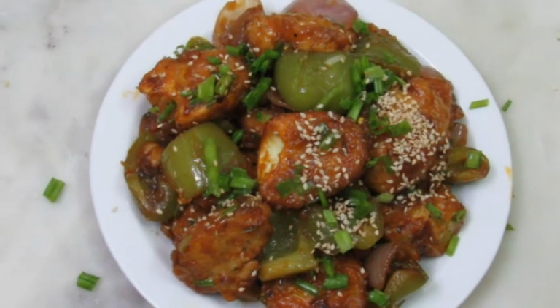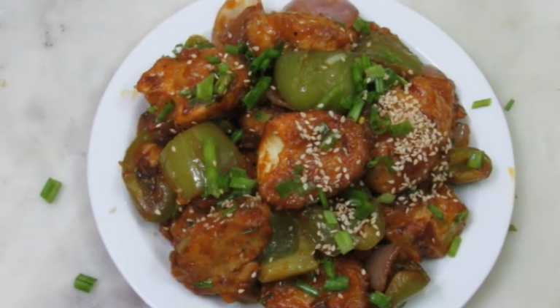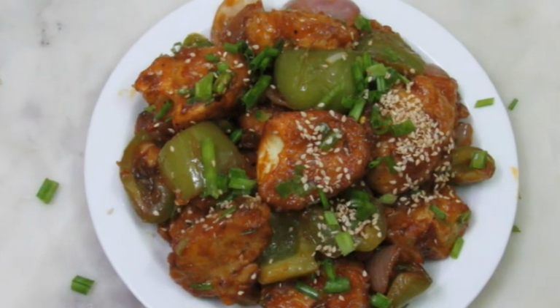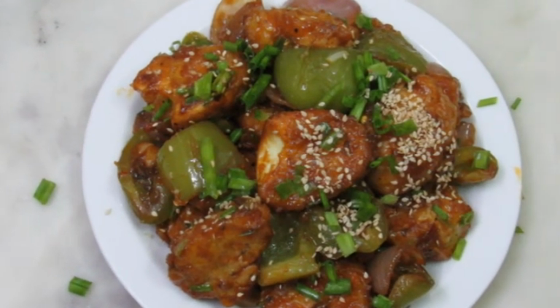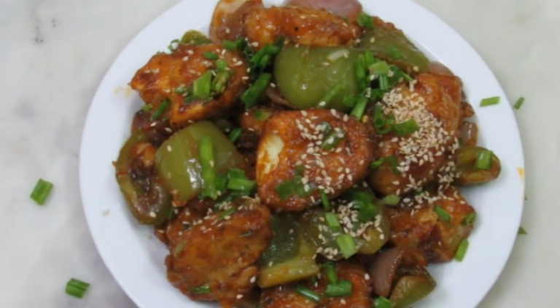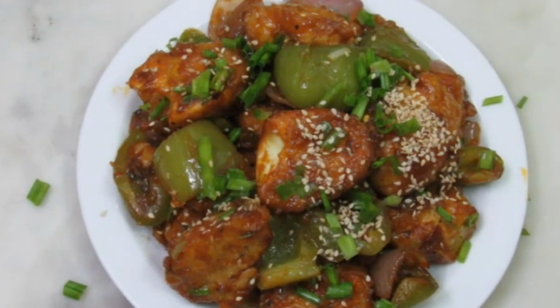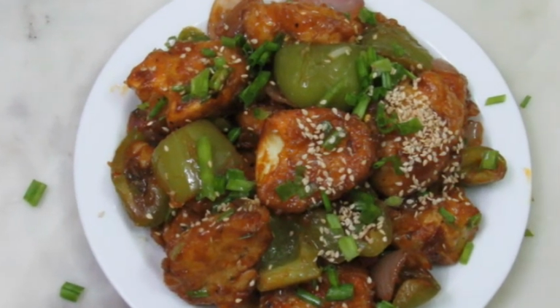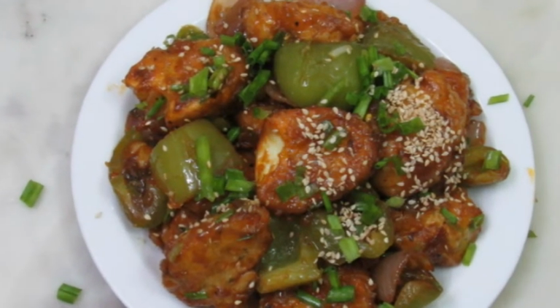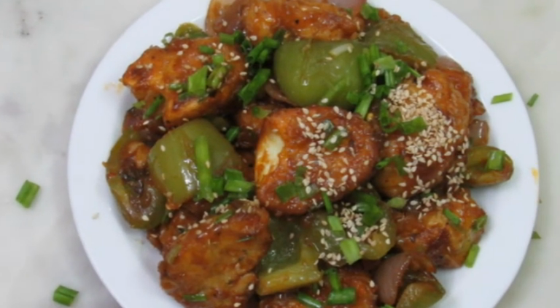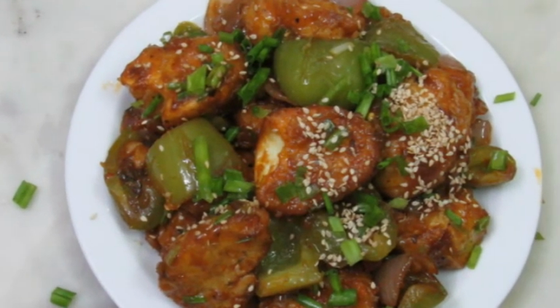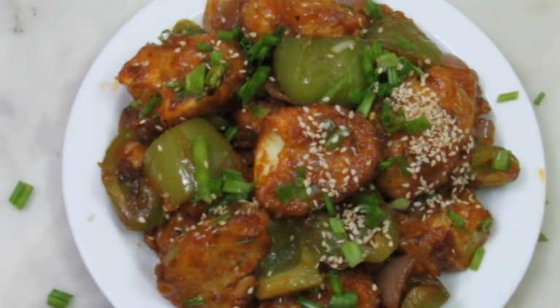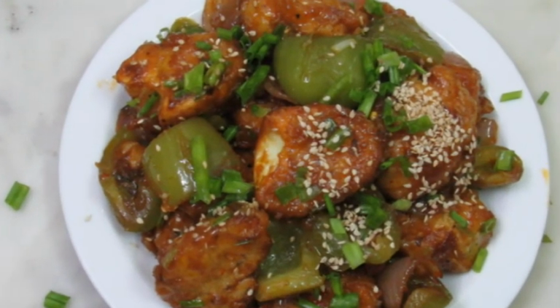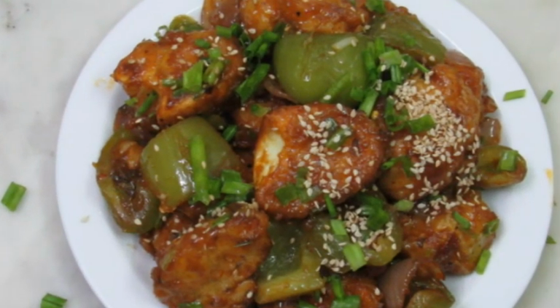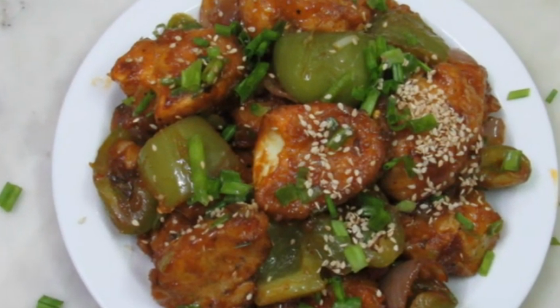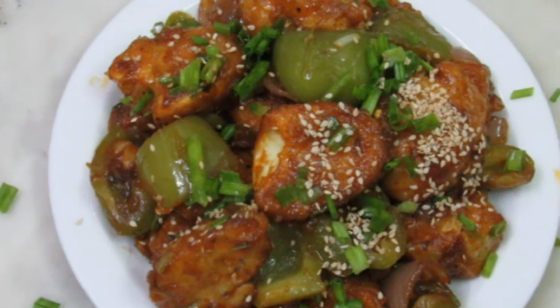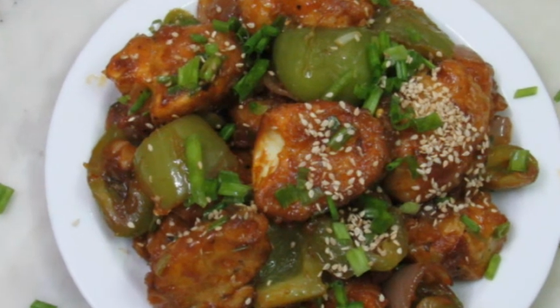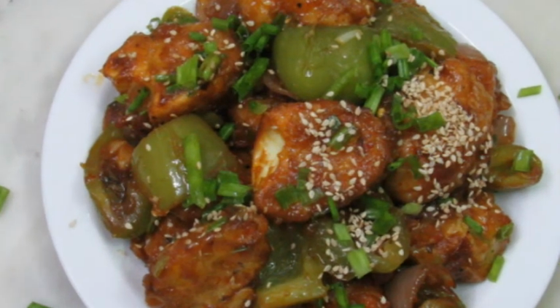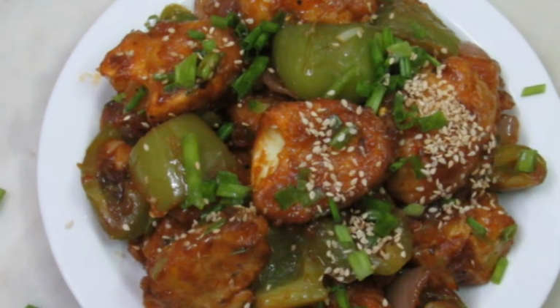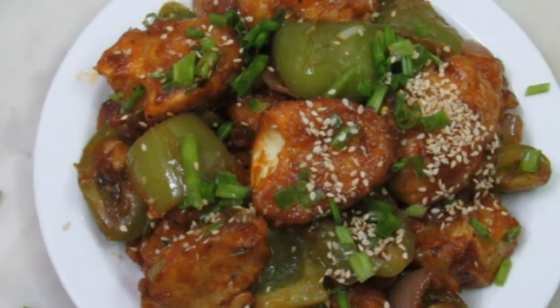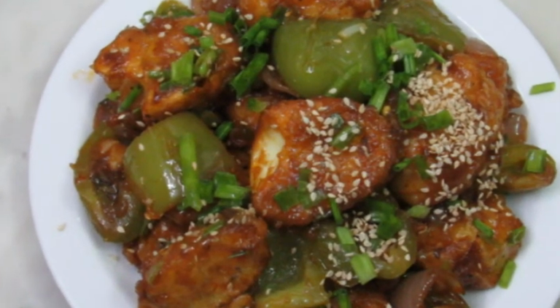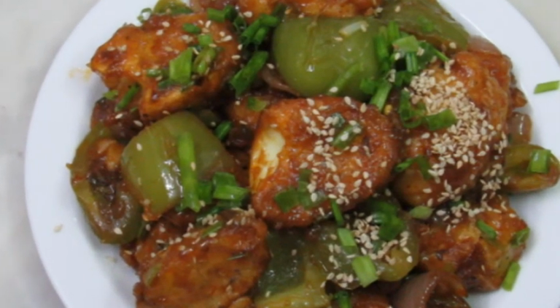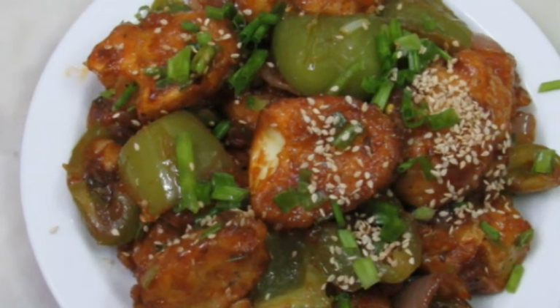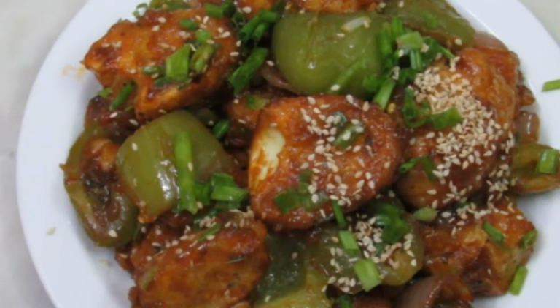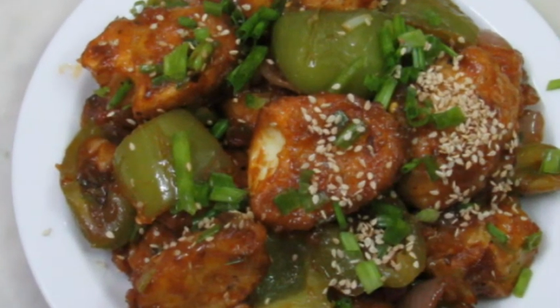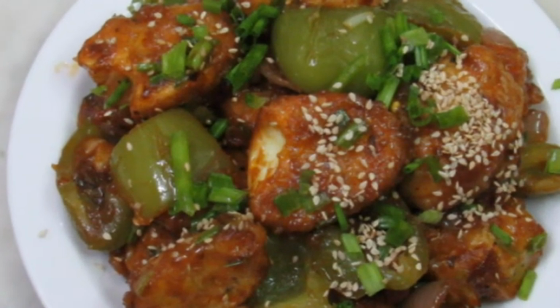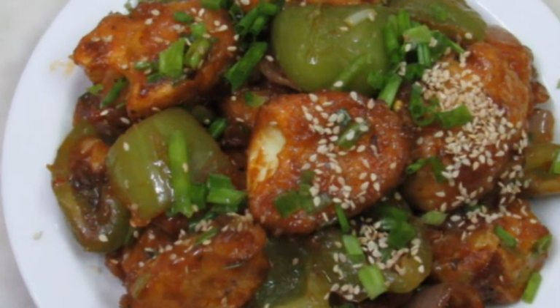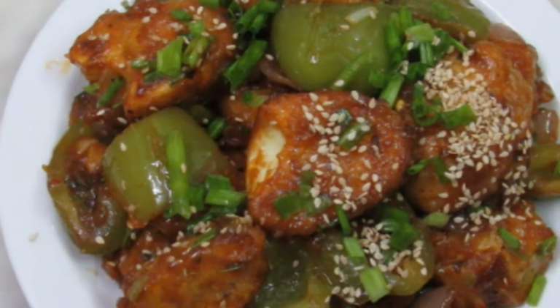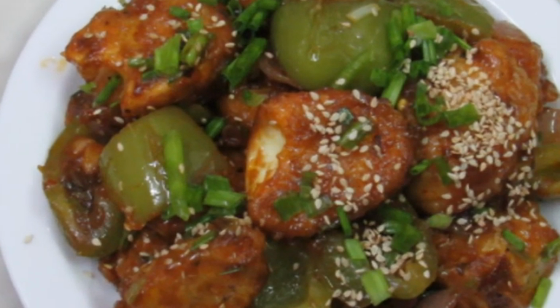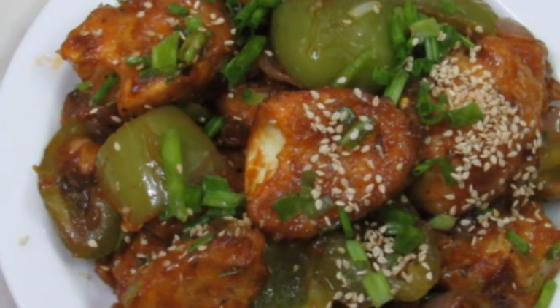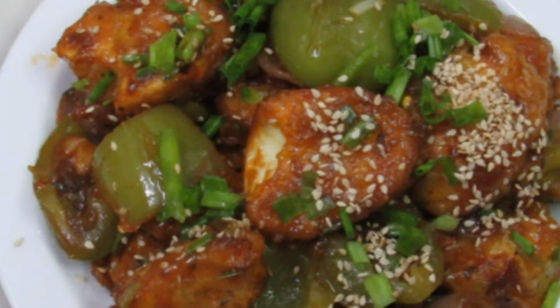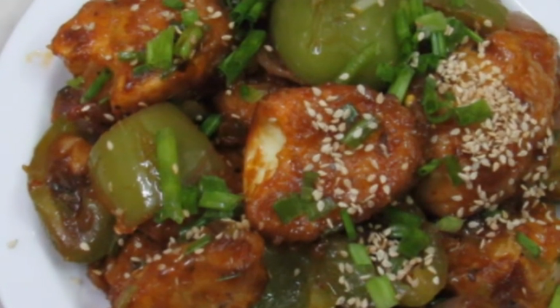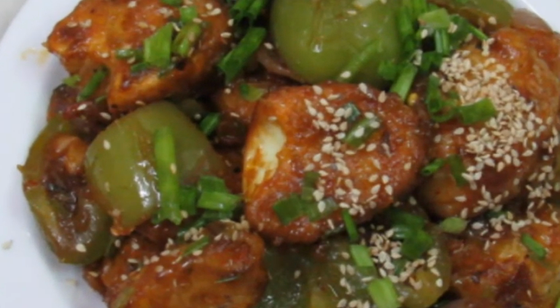If you like this recipe, please like this. I'm going to give you a thumbs up. This recipe is our recipe. Namaskar!